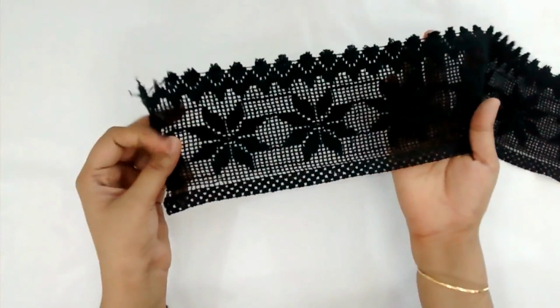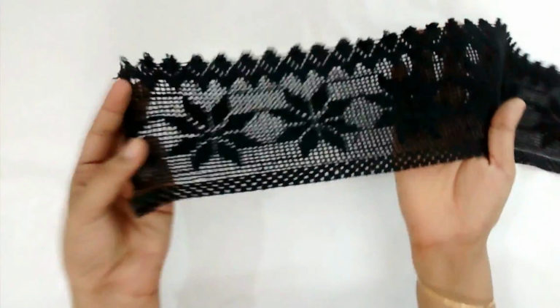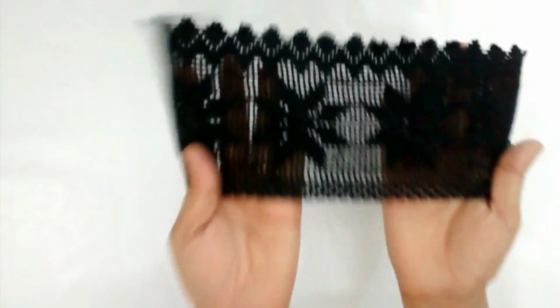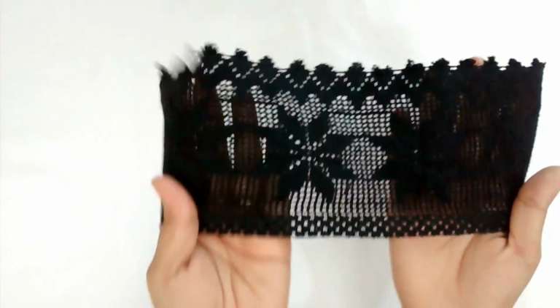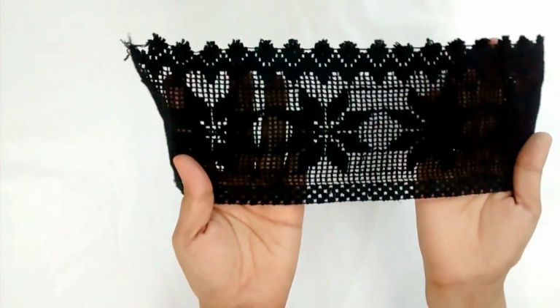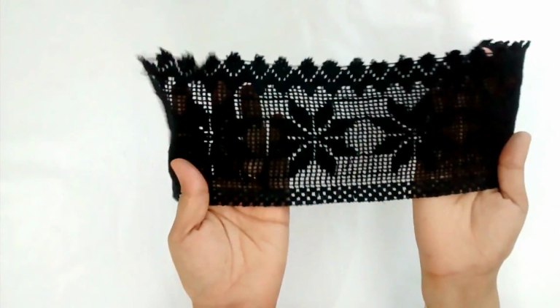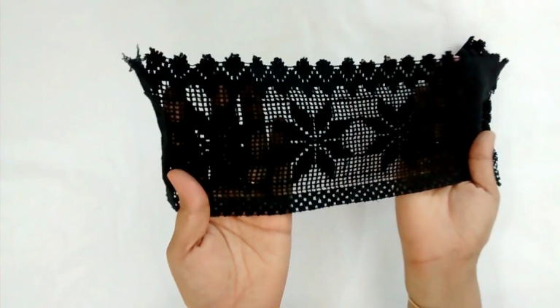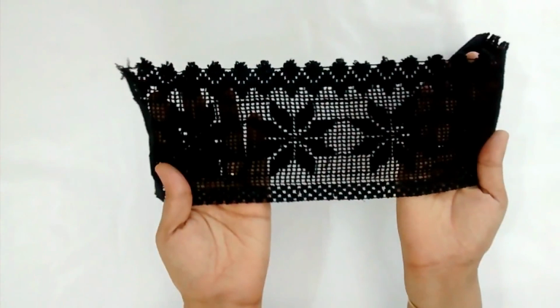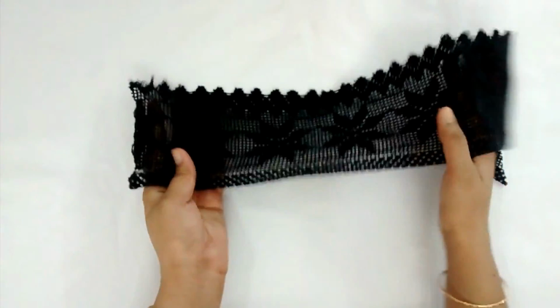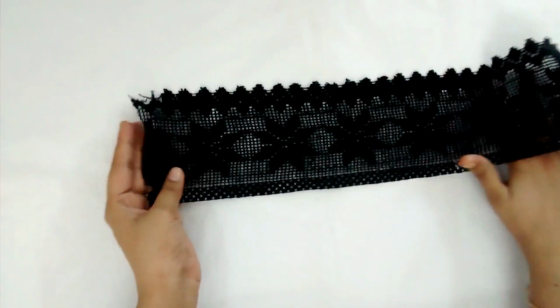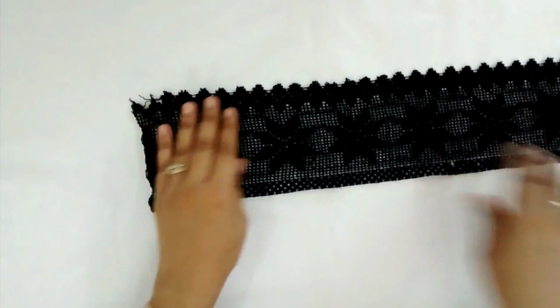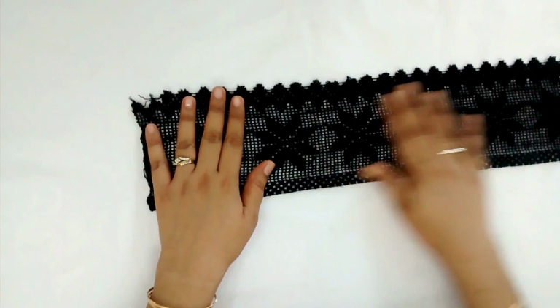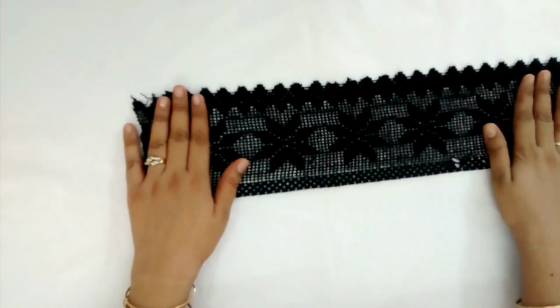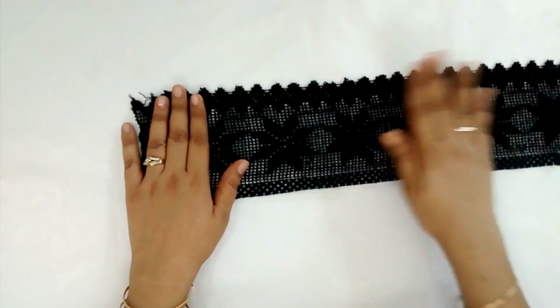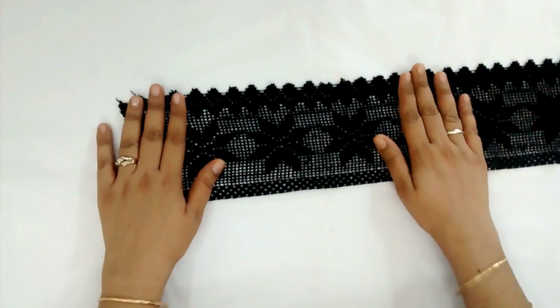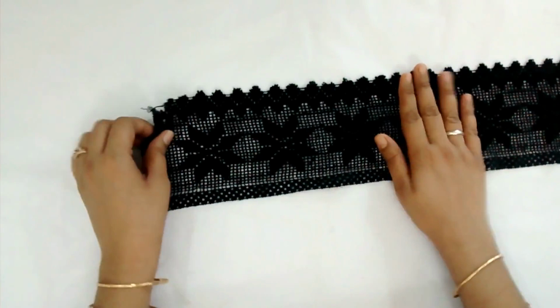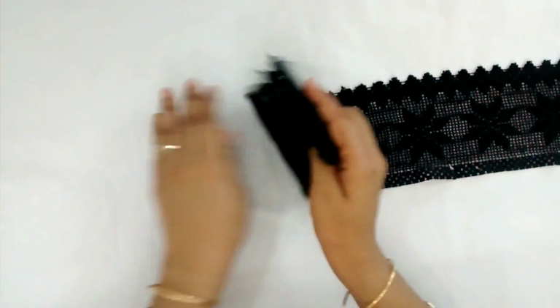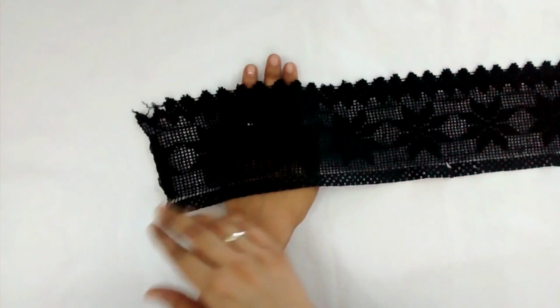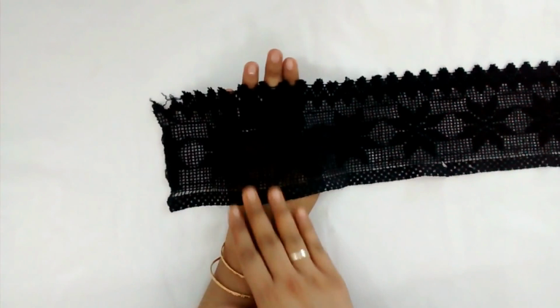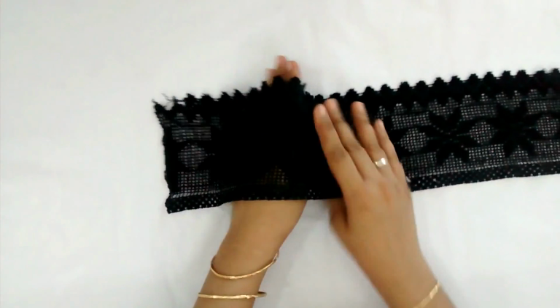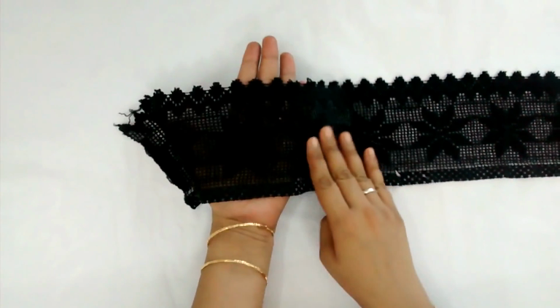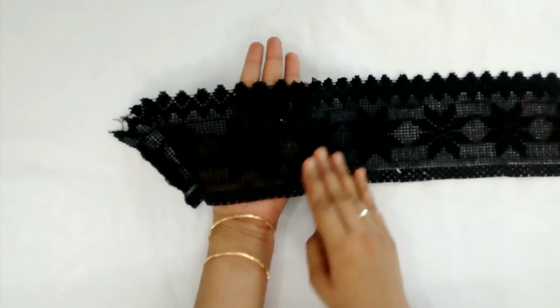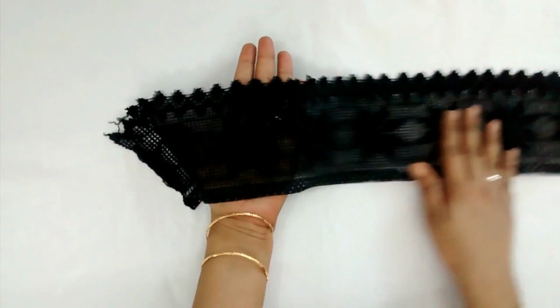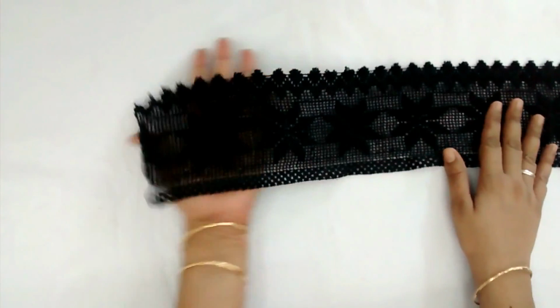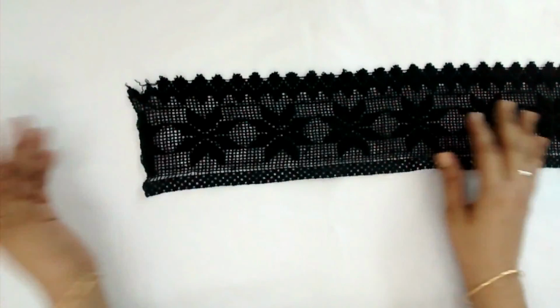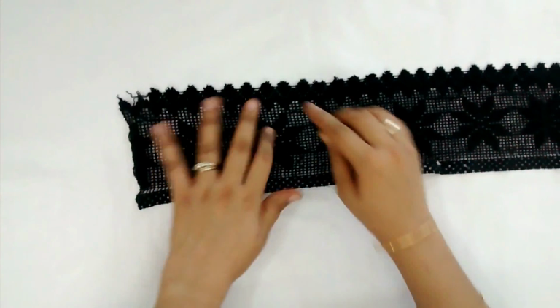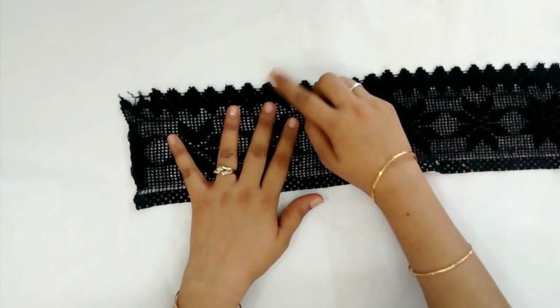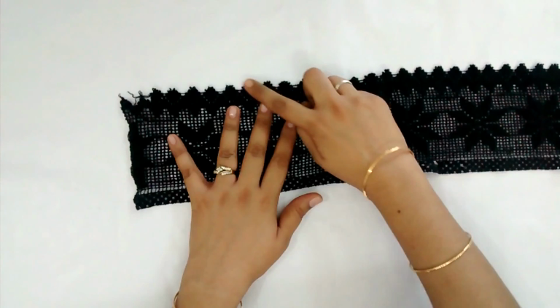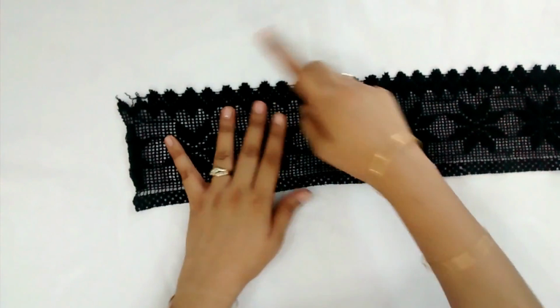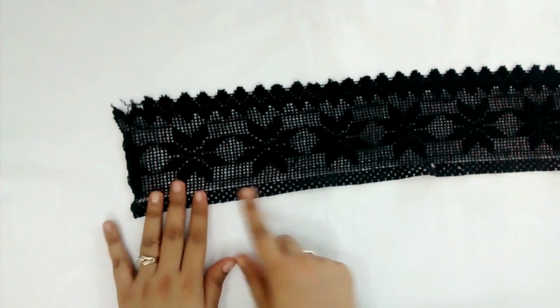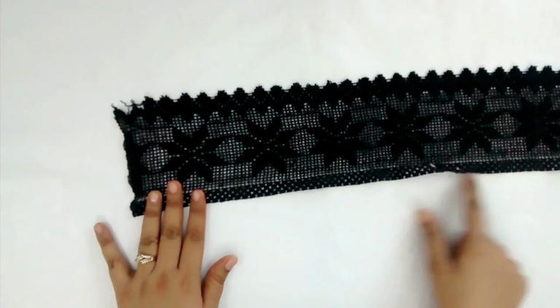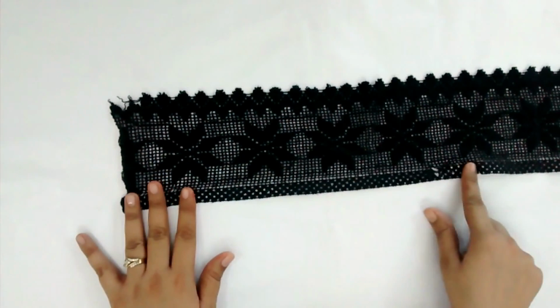This is a cotton lace. I selected the black one because my top has black prints. It has a zigzag pattern on one side and is straight on the other side.